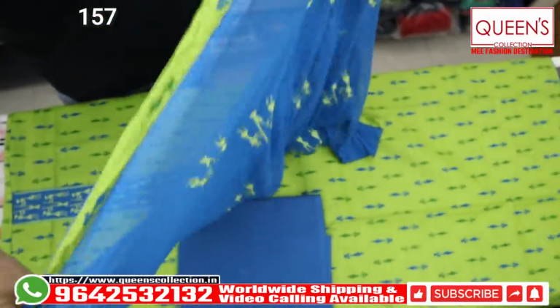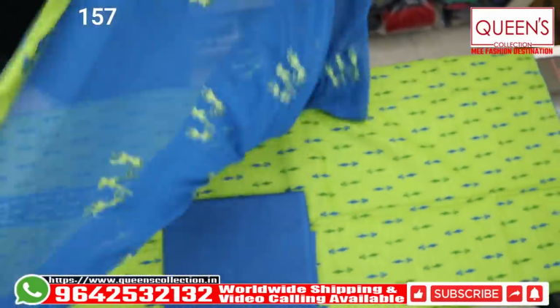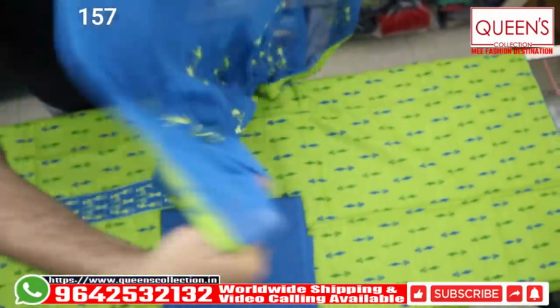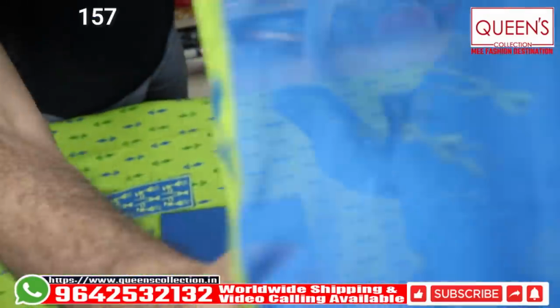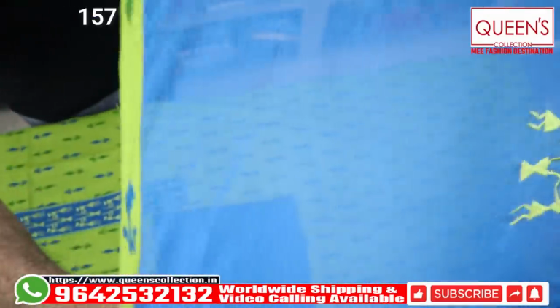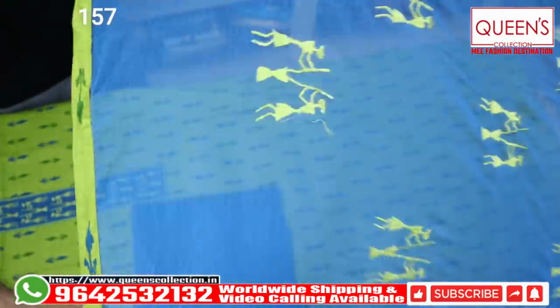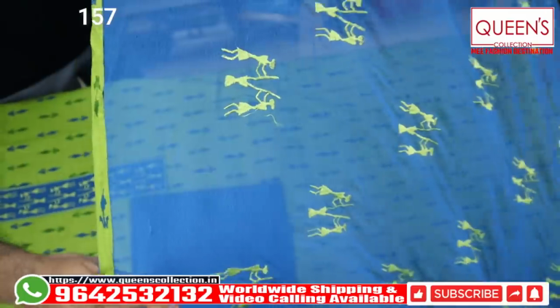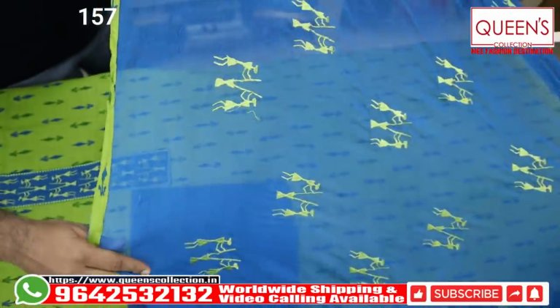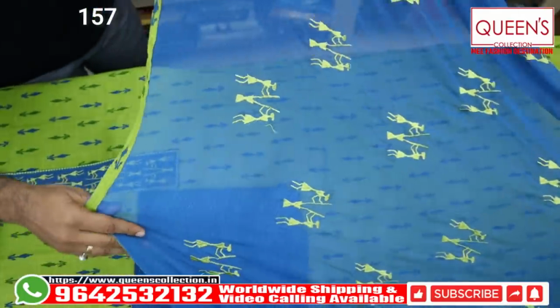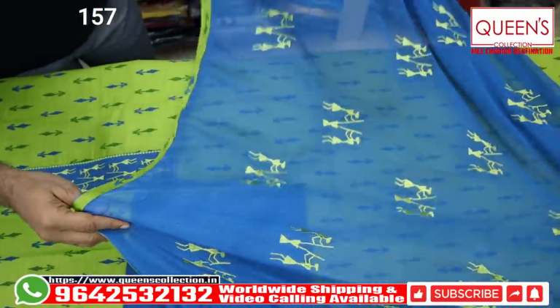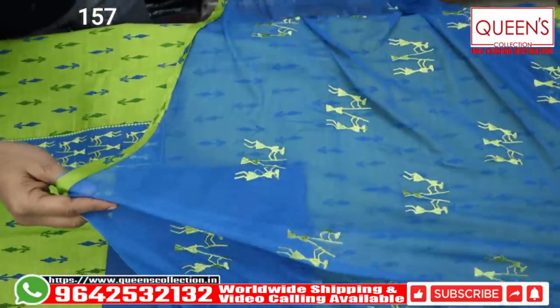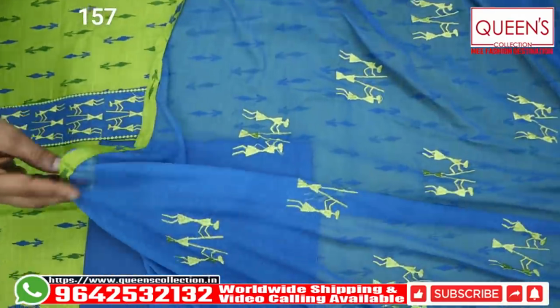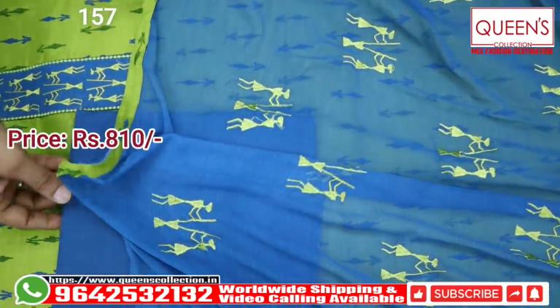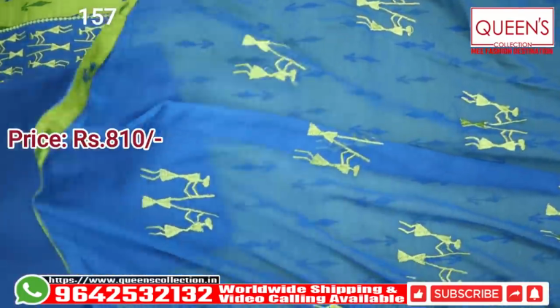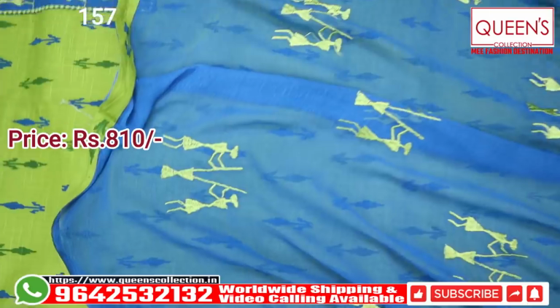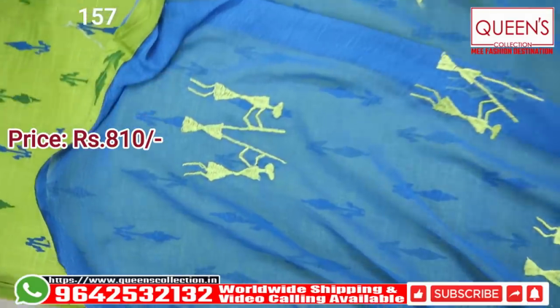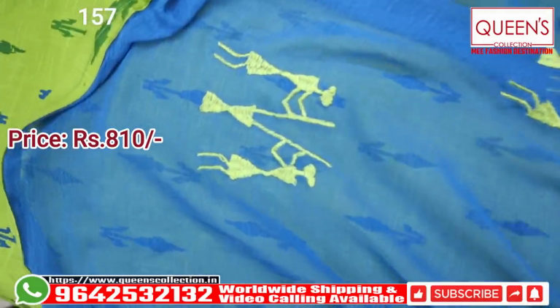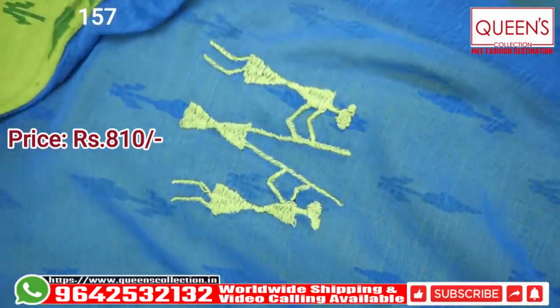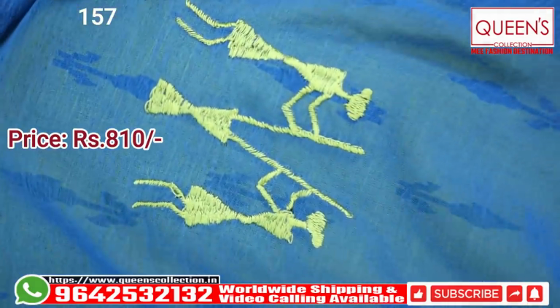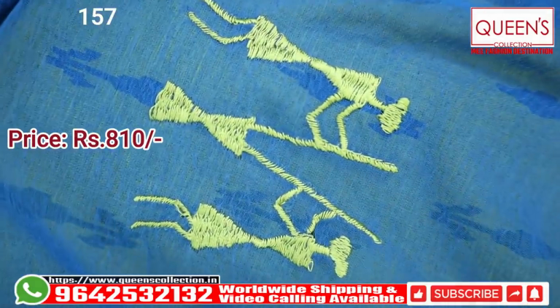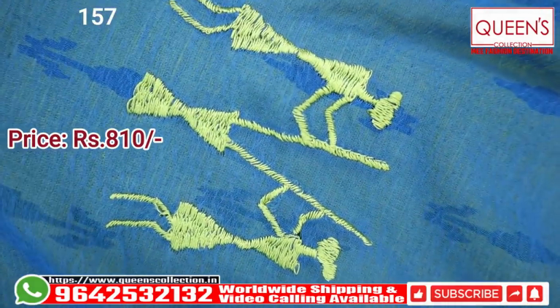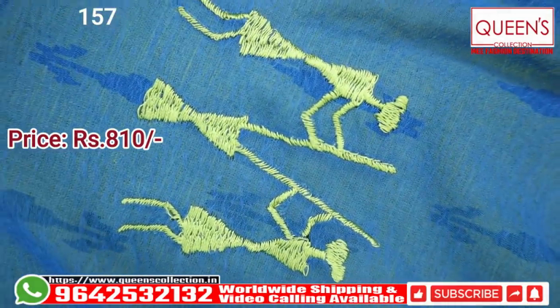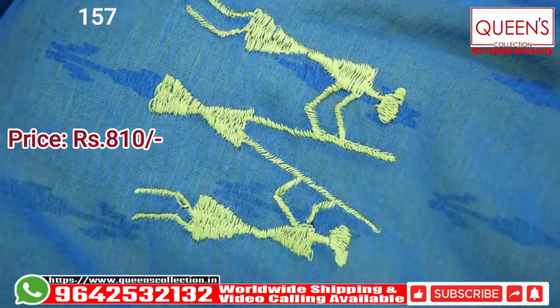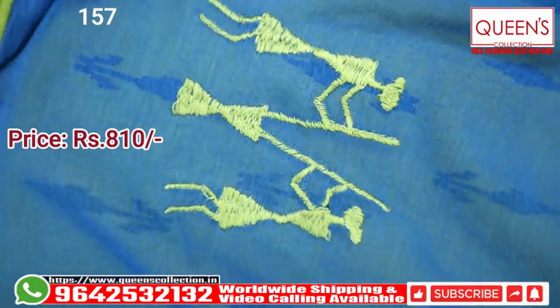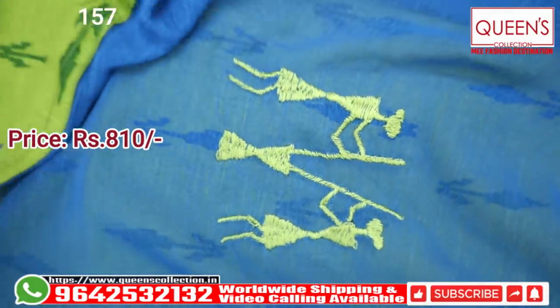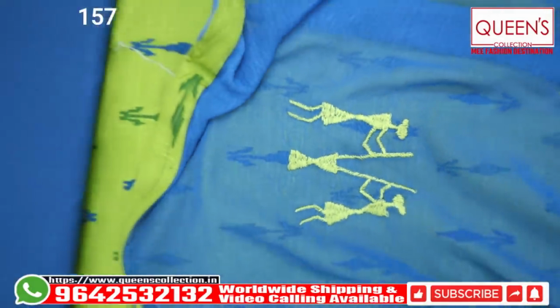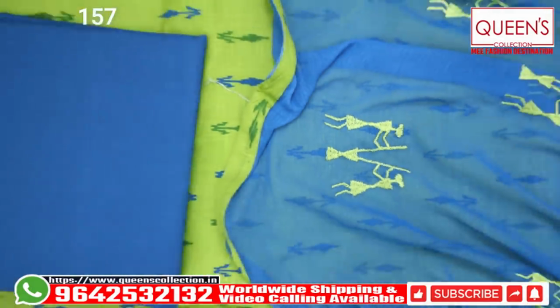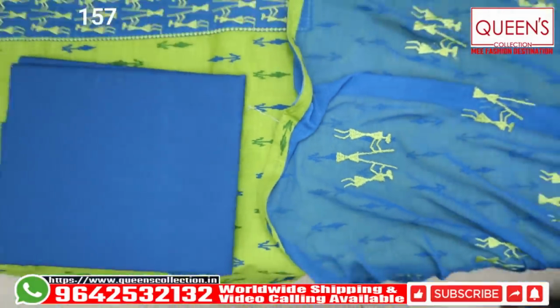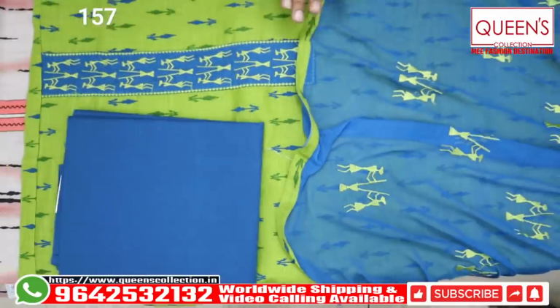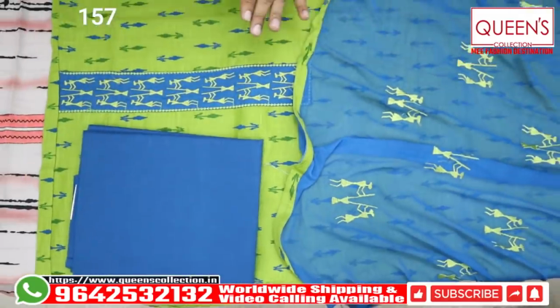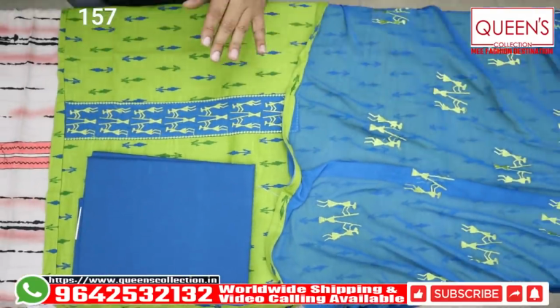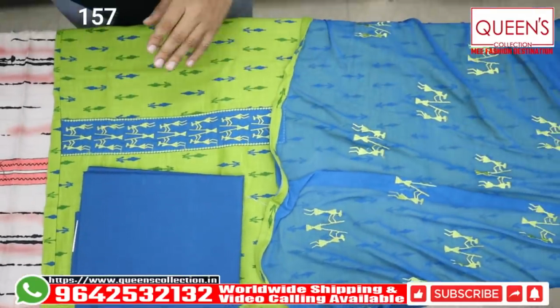The piece looks really amazing. It has a lot of beautiful pieces and the price range is also great. The price range is only in the 810 range. It has an elegant variety with a lot of great options. We also have a lot of stitching facilities available.